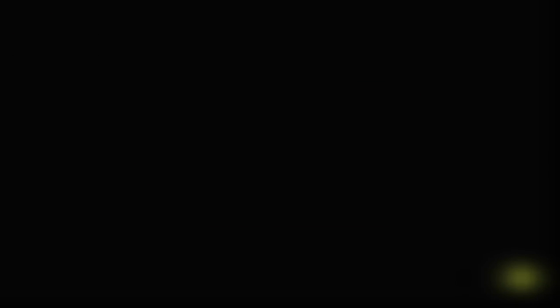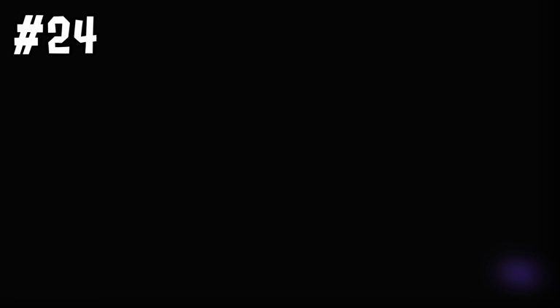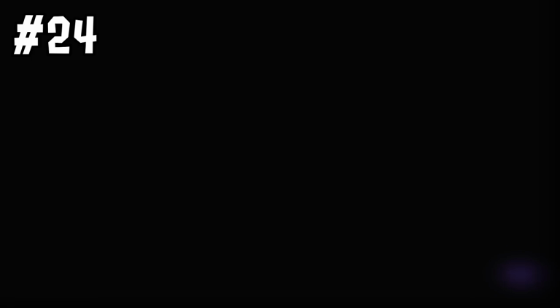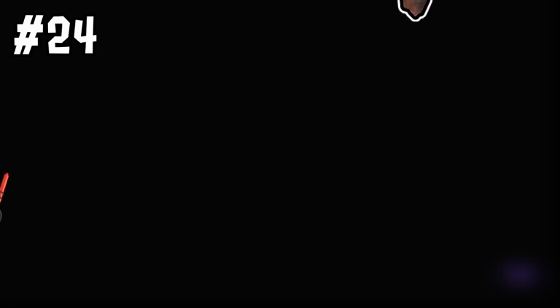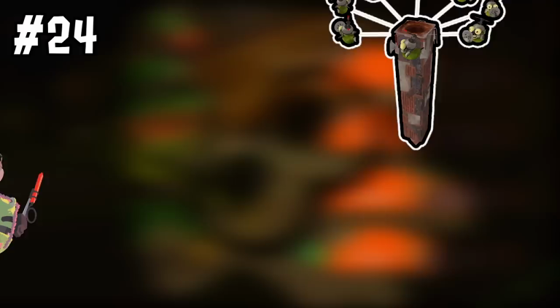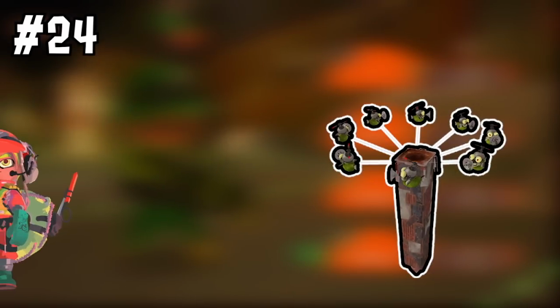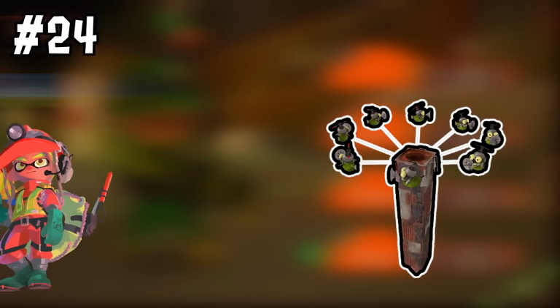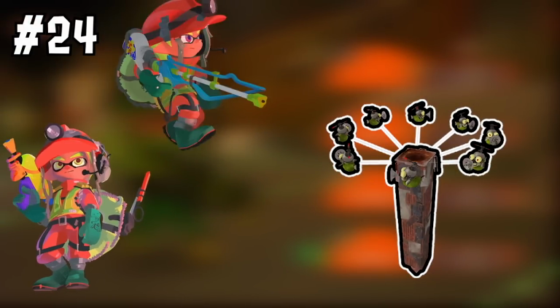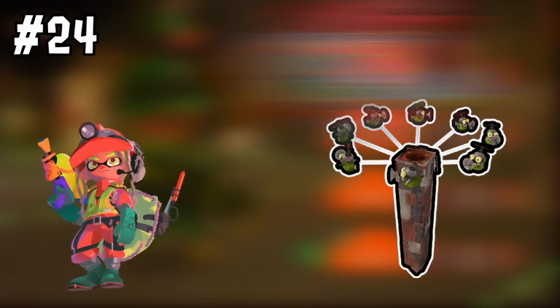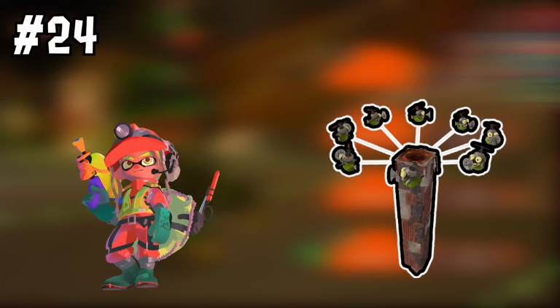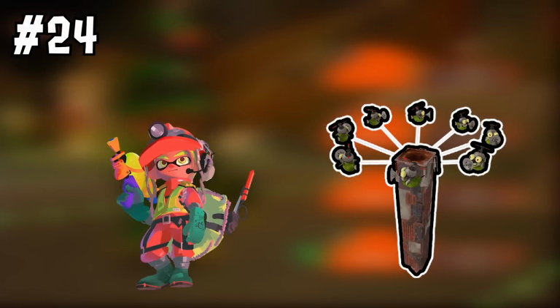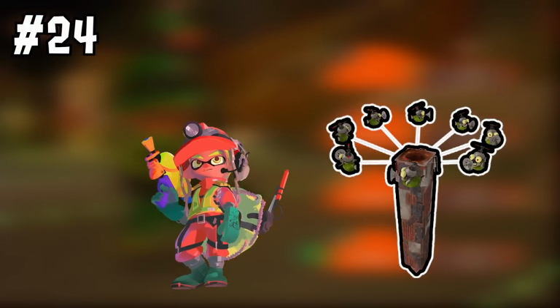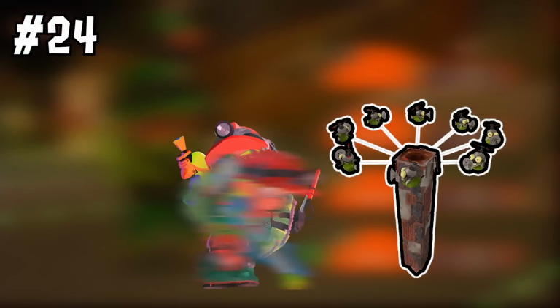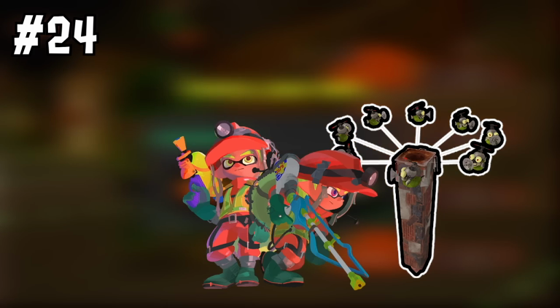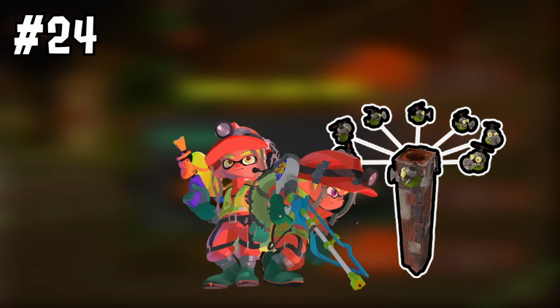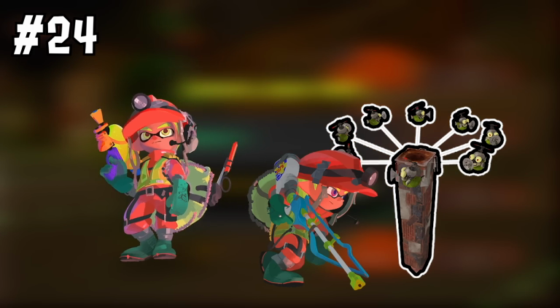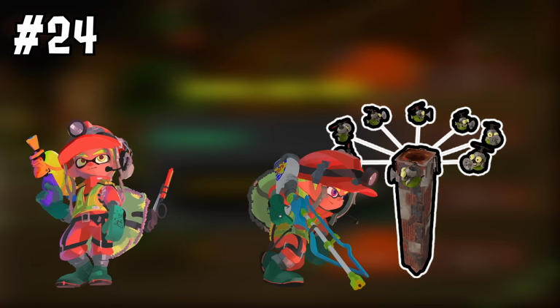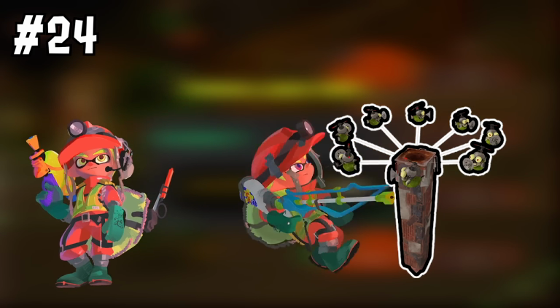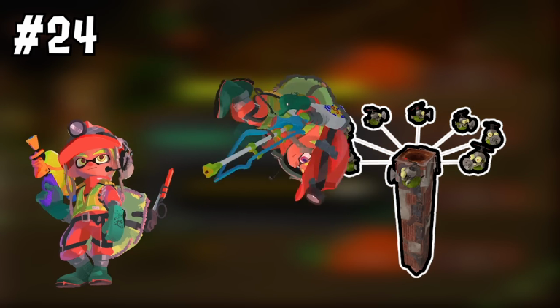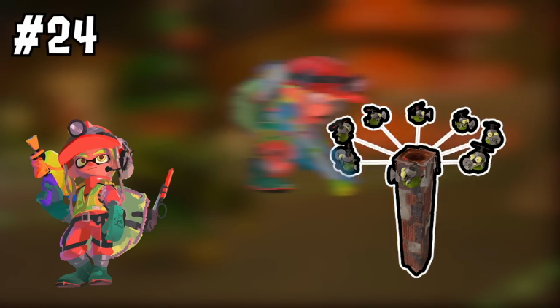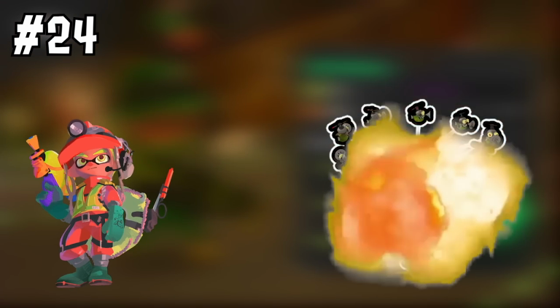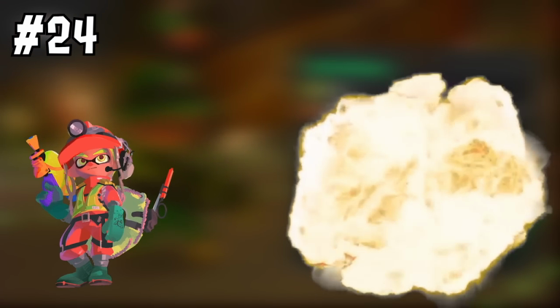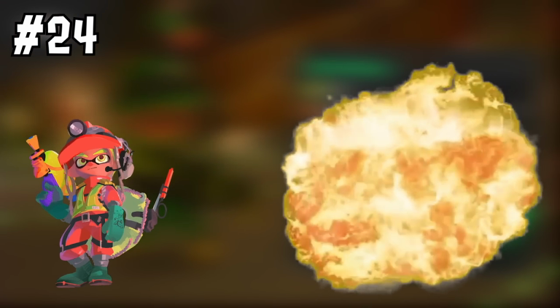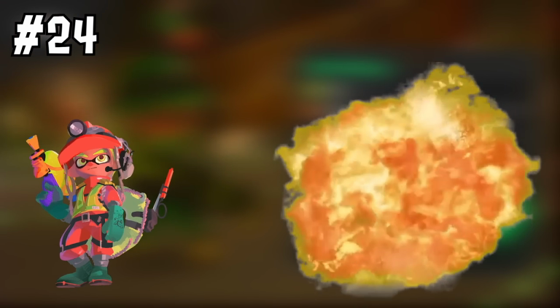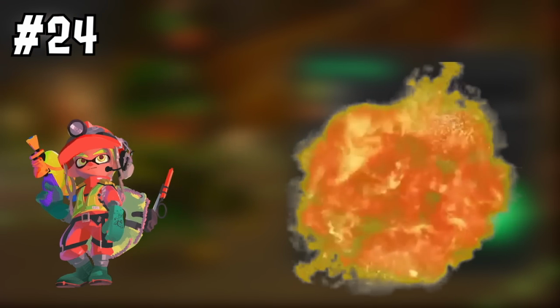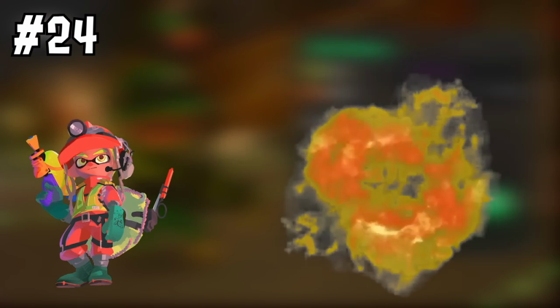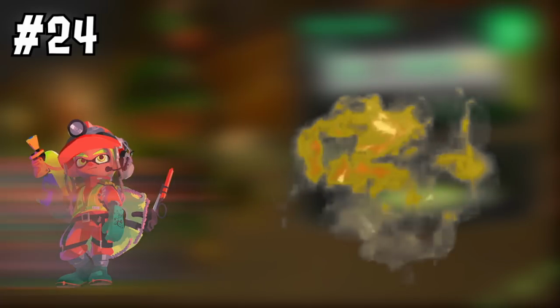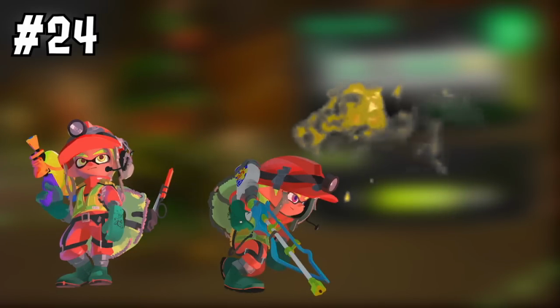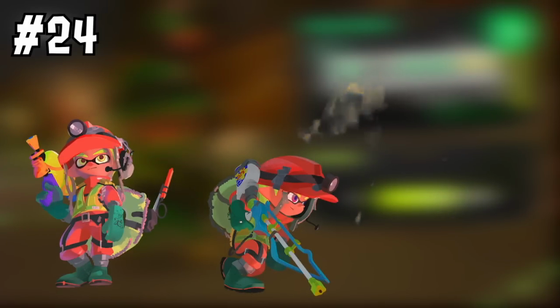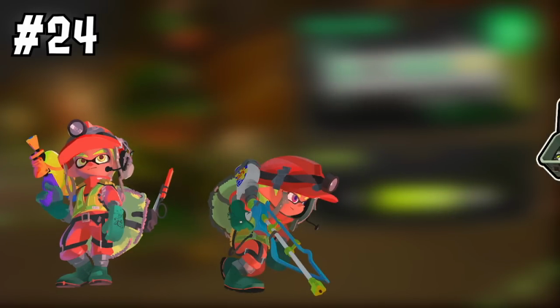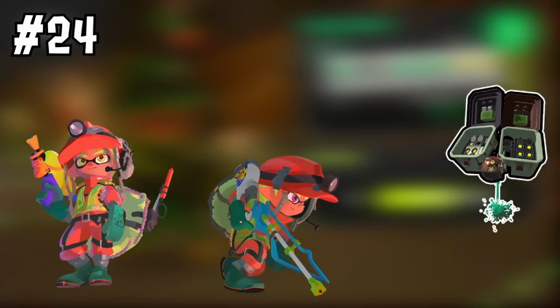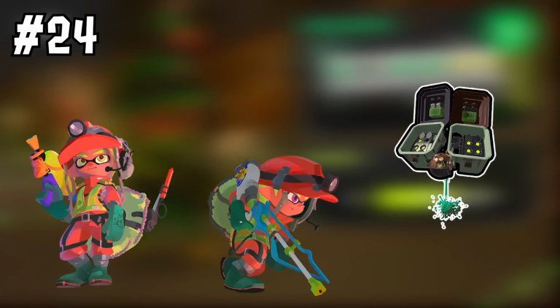Number twenty-four: if there's someone also trying to go onto a fish stick that you got to first, let the rando take the fish stick. Odds are they're tunnel visioned on it, and it's not worth wasting two players' time on one boss — unless it's a flyfish.